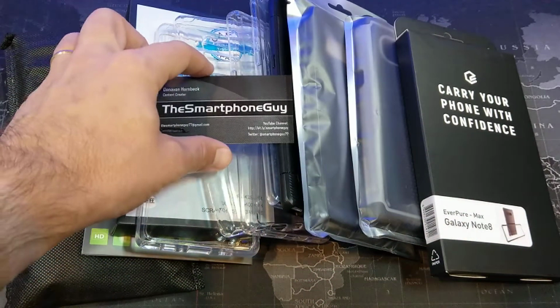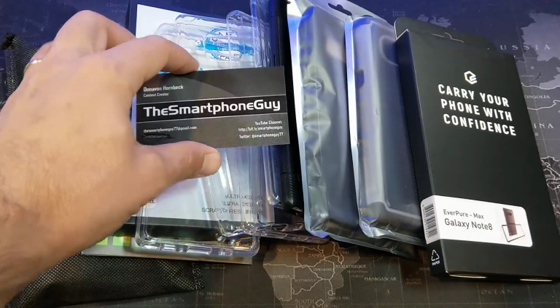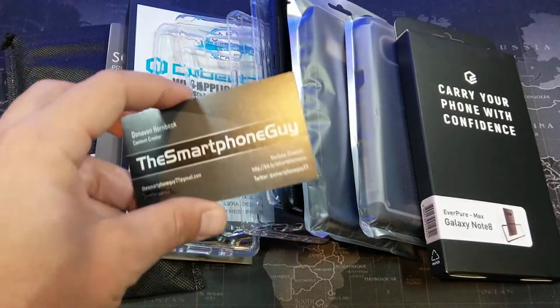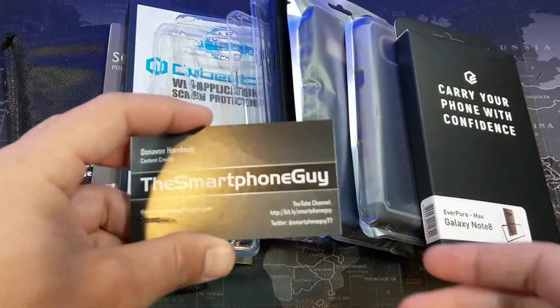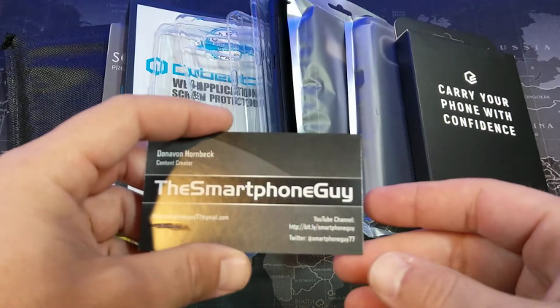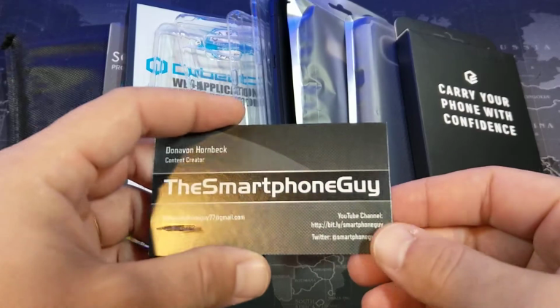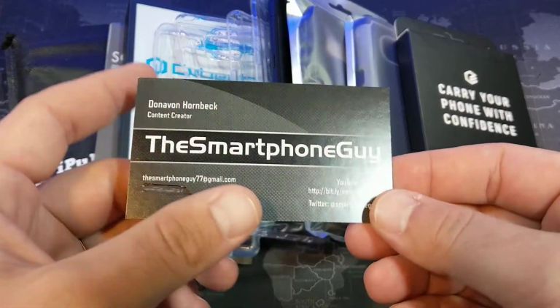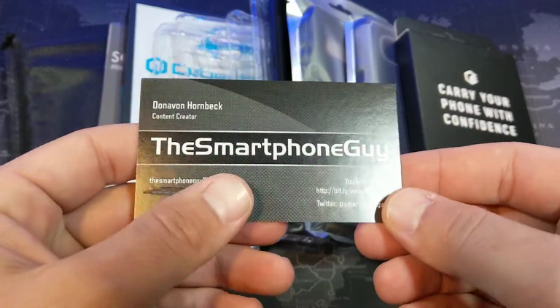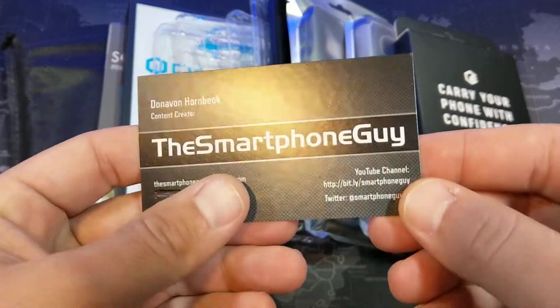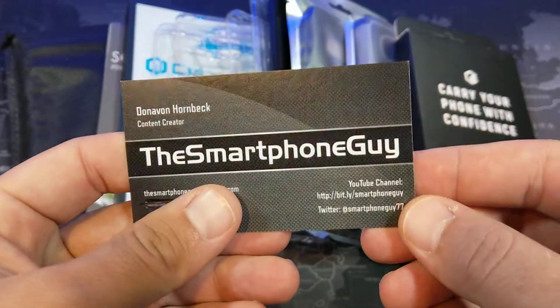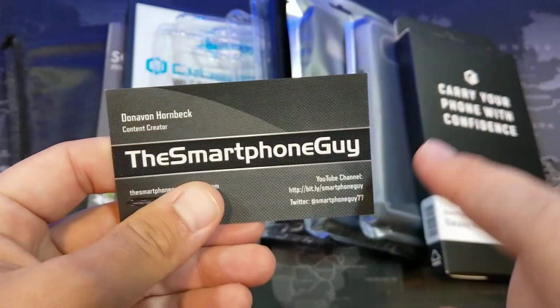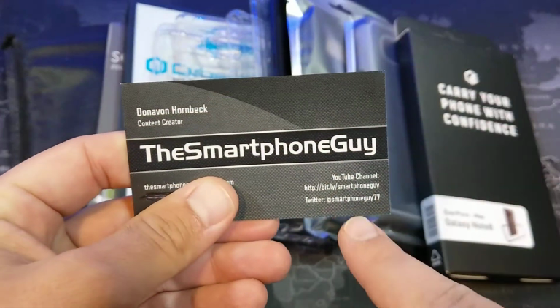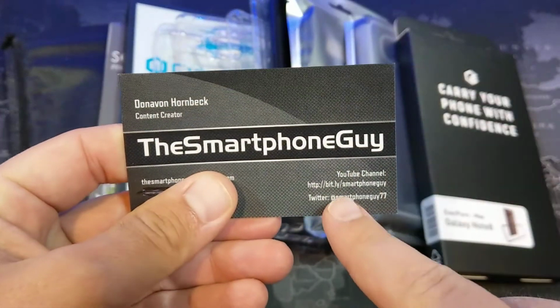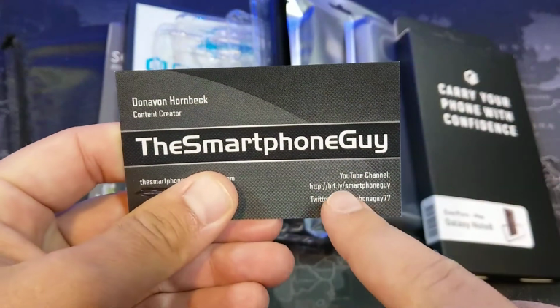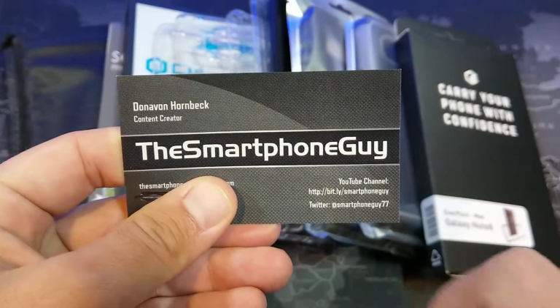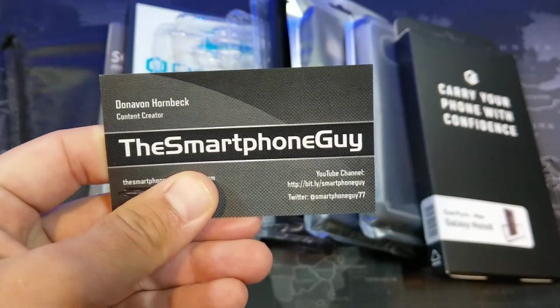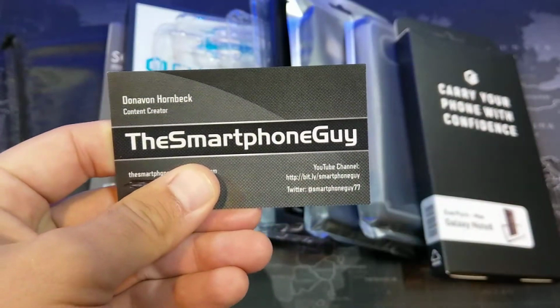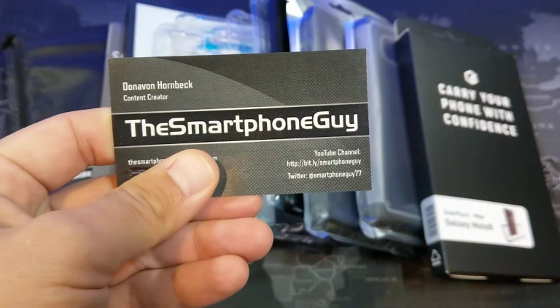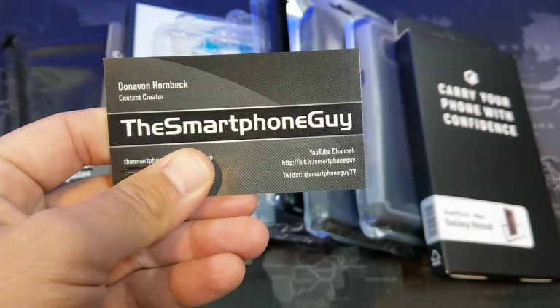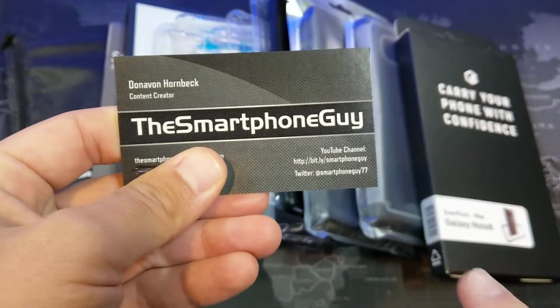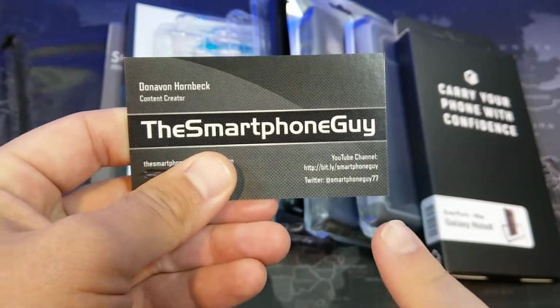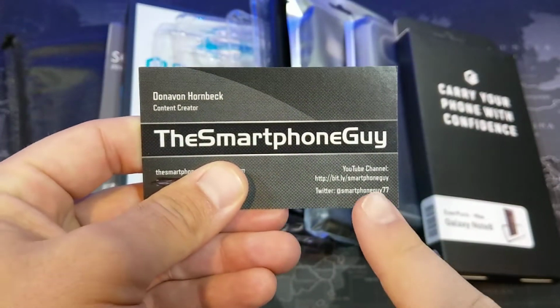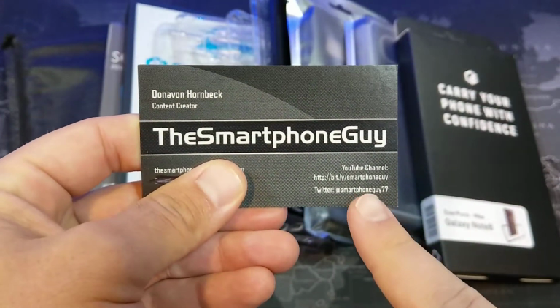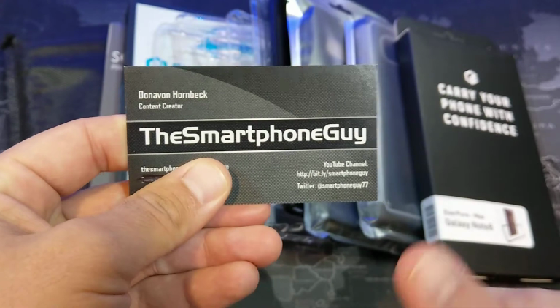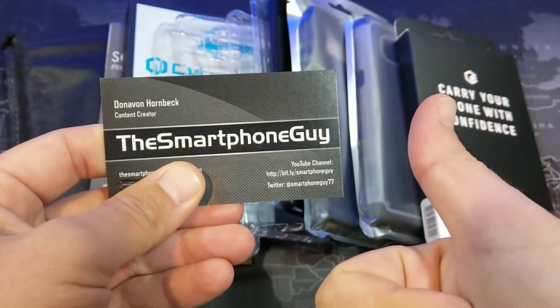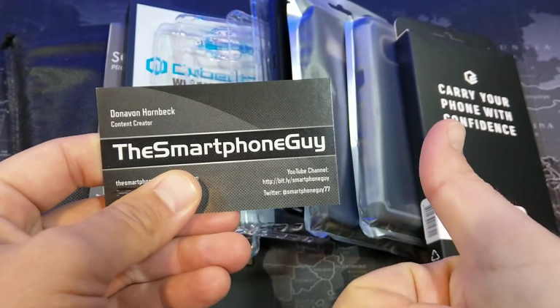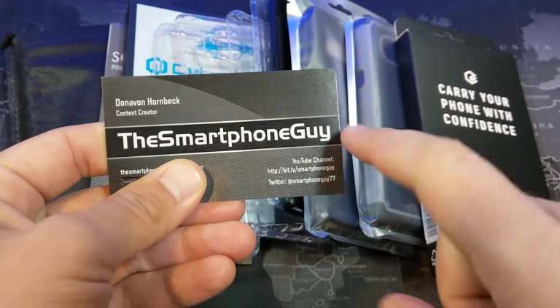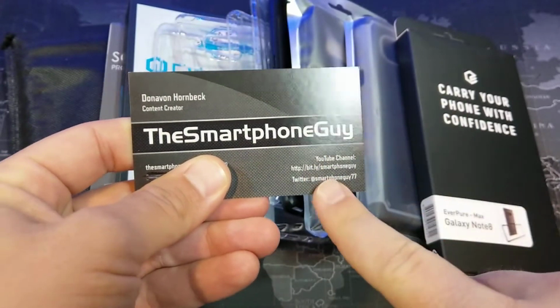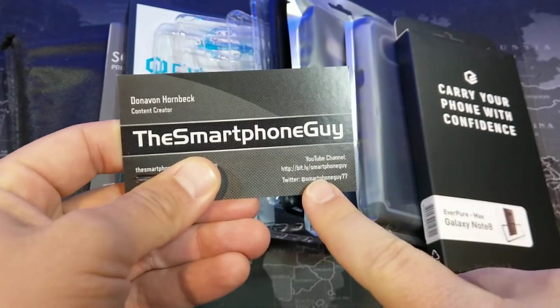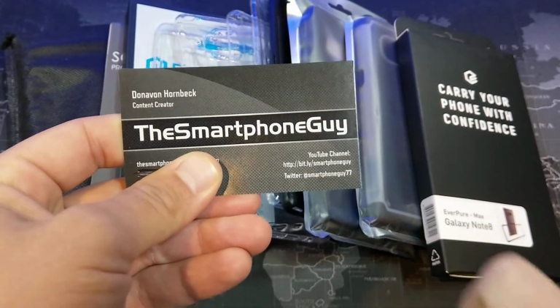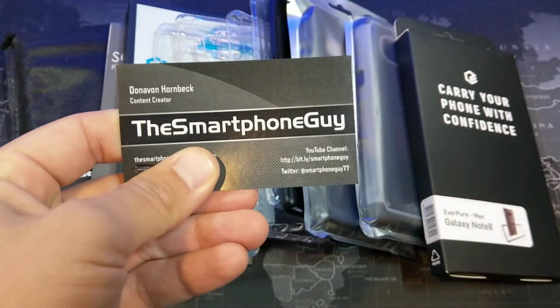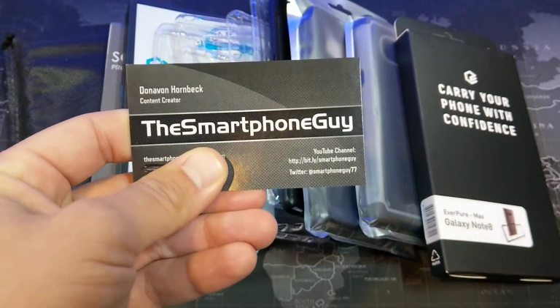In order to be enrolled for this giveaway, you have to, of course, follow me on YouTube. And if you would, follow me on Twitter as well.